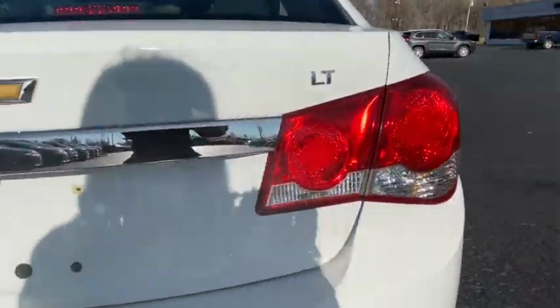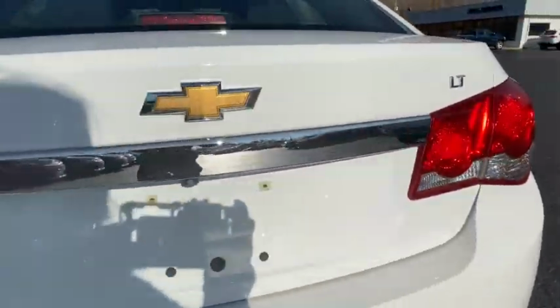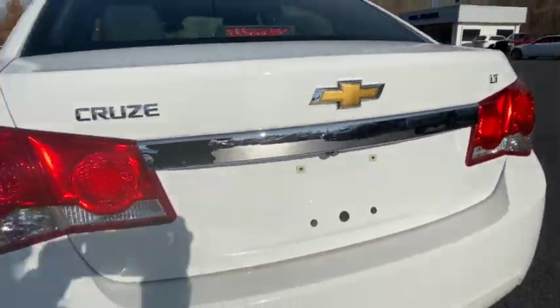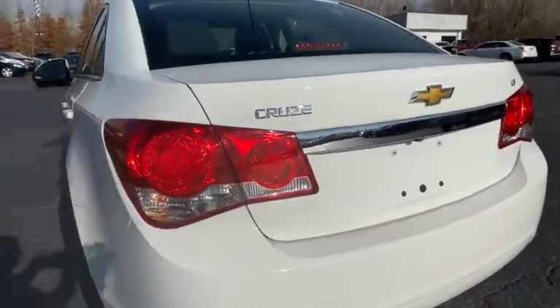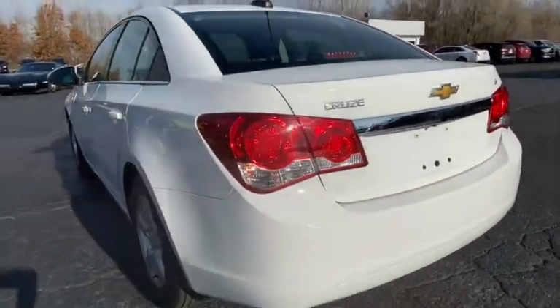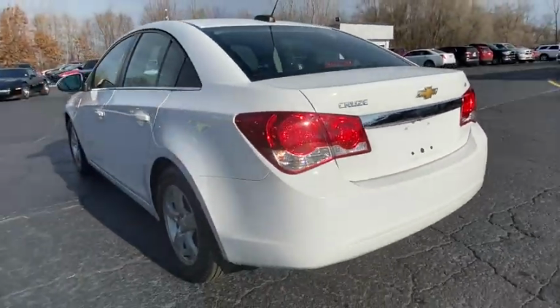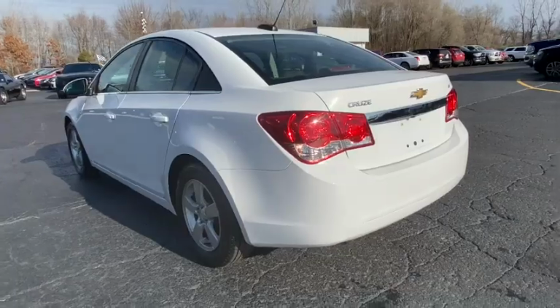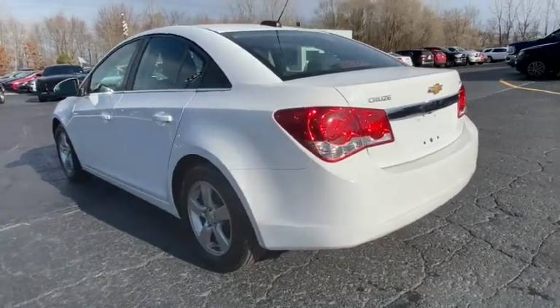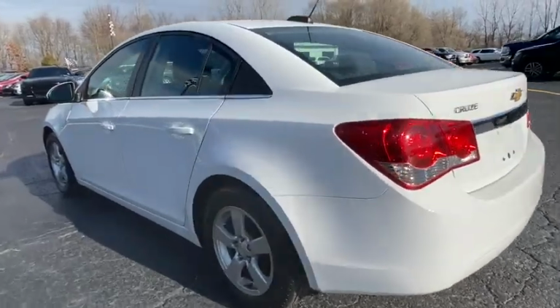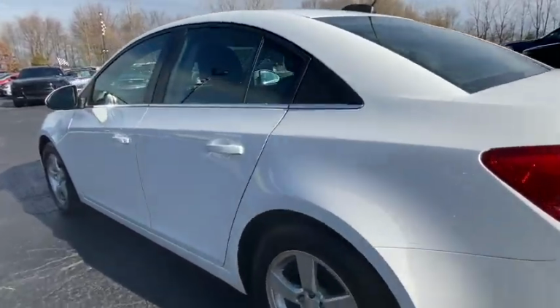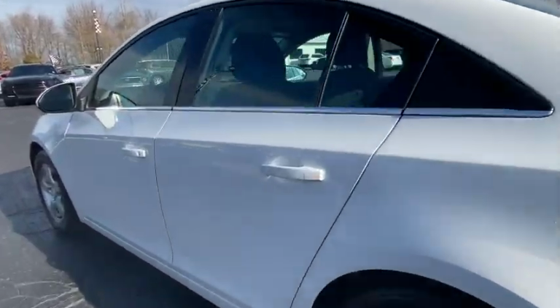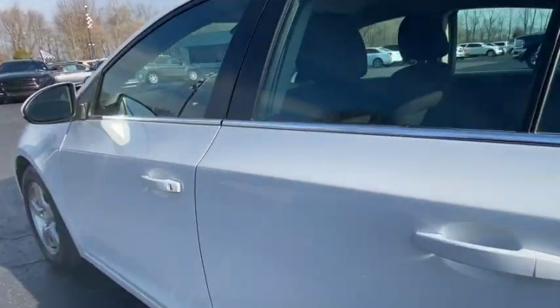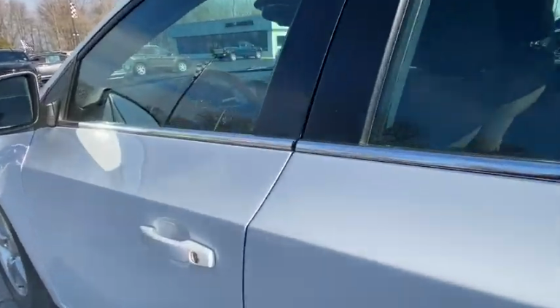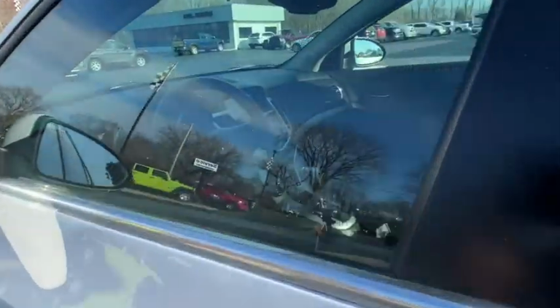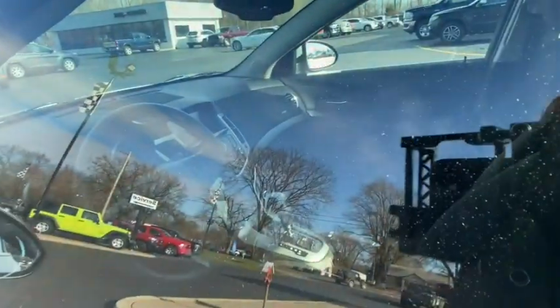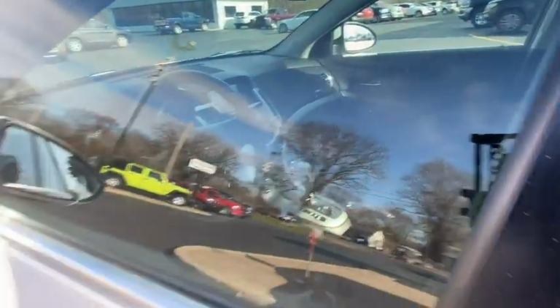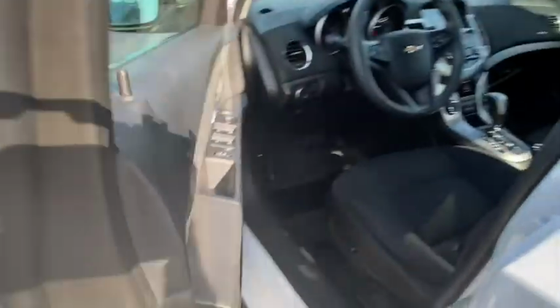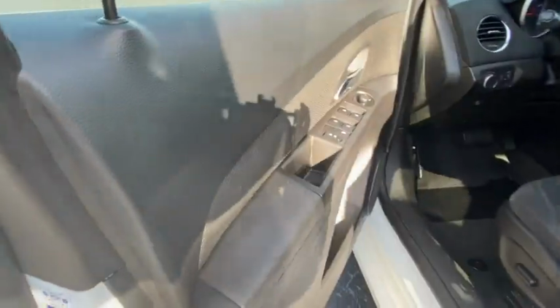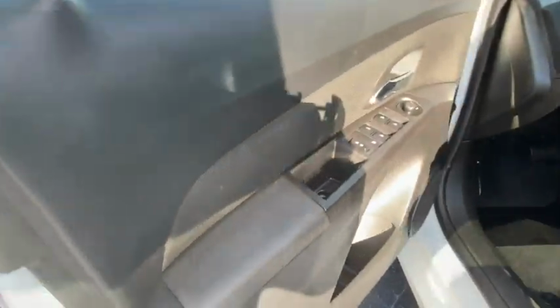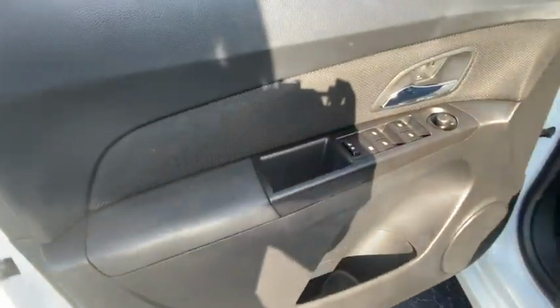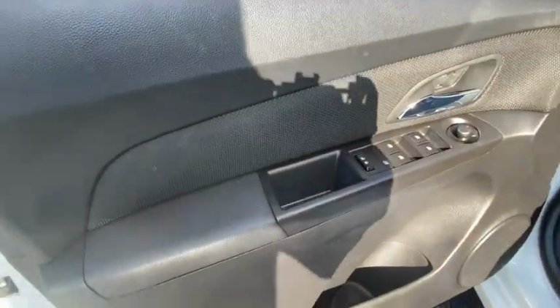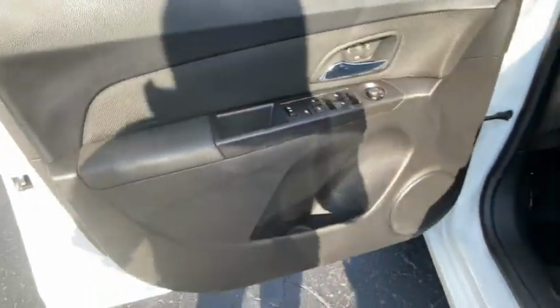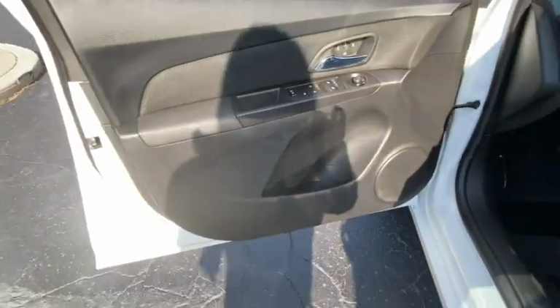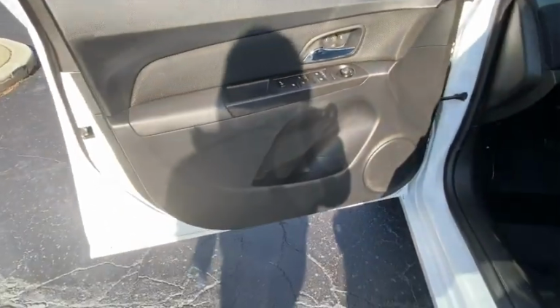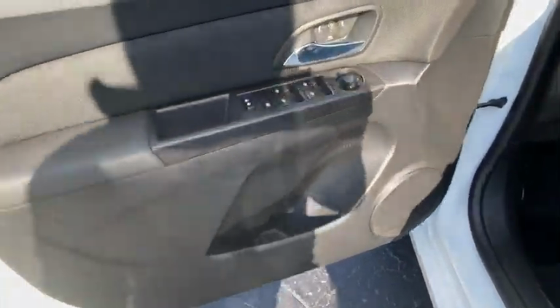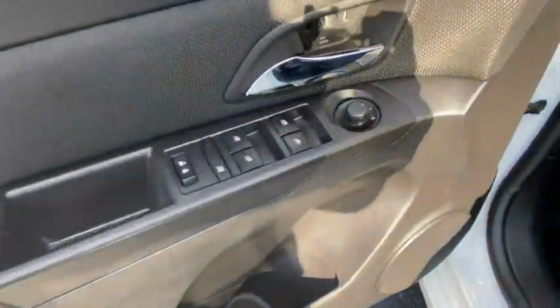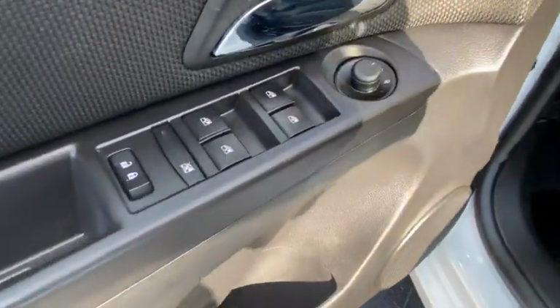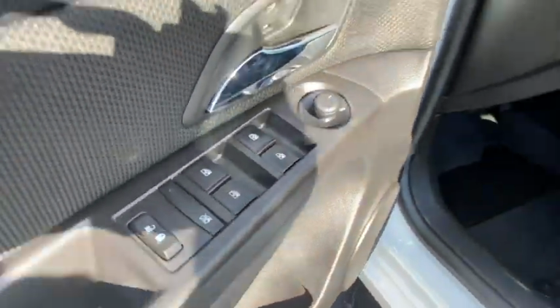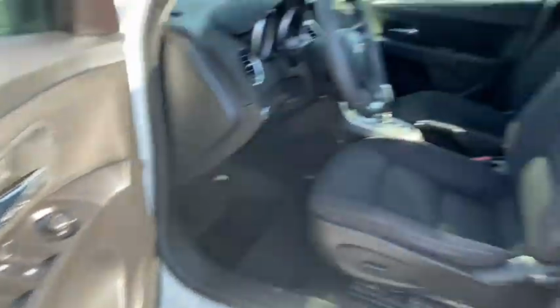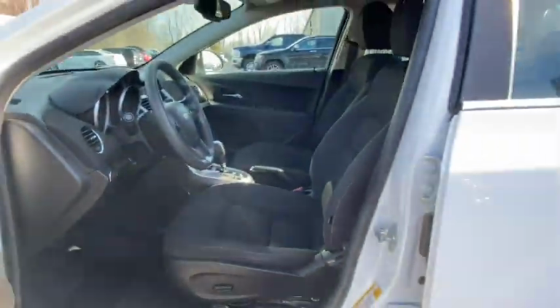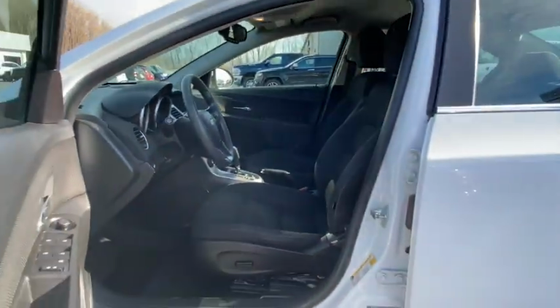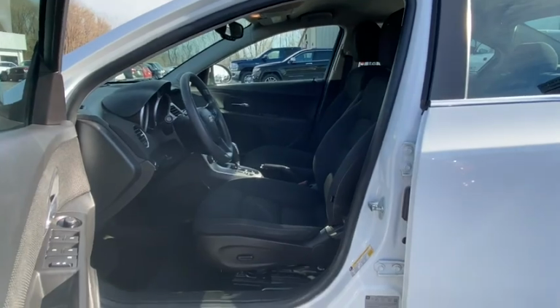Anti-lock braking system. Traction control. Keyless entry. Steering wheel audio controls. Stability control. Bluetooth. Power steering. Adjustable steering wheel. Floor mats. Cruise control. Aluminum wheels. Rear defrost.